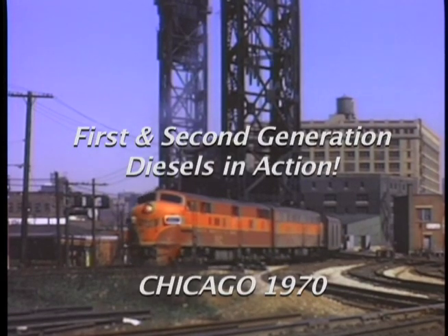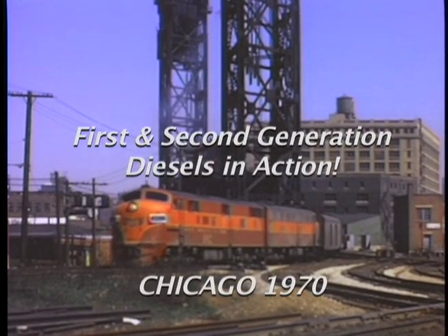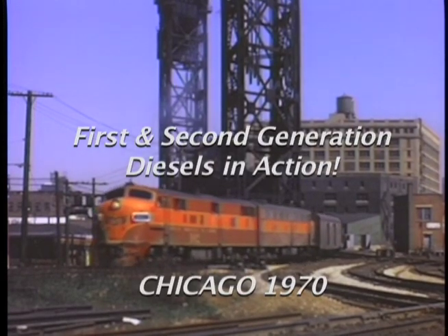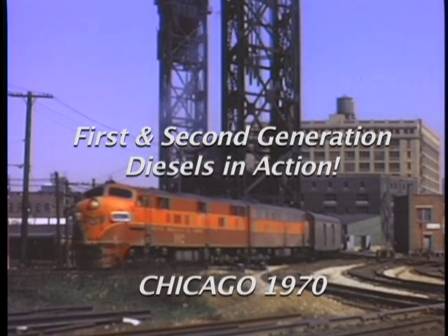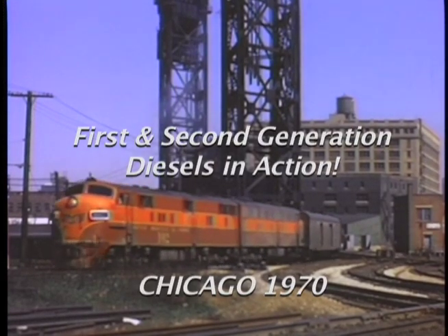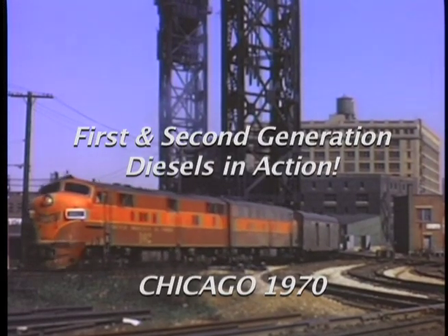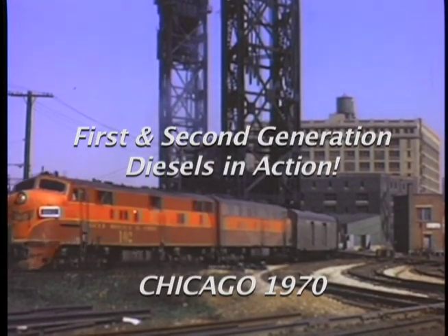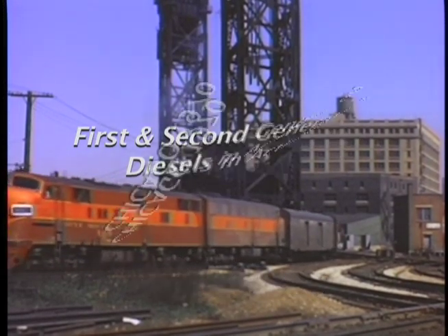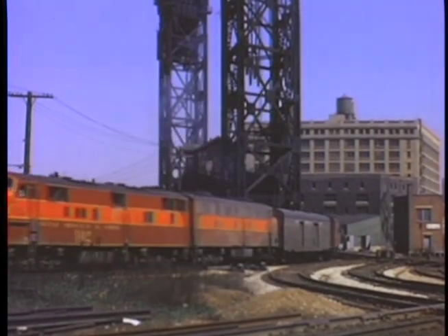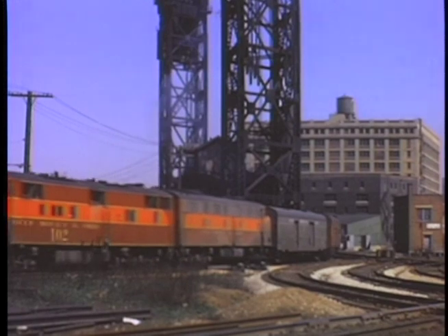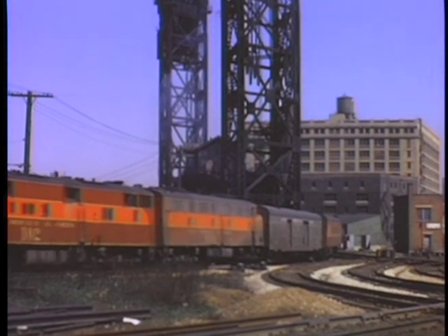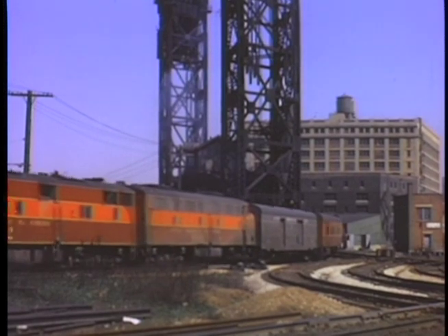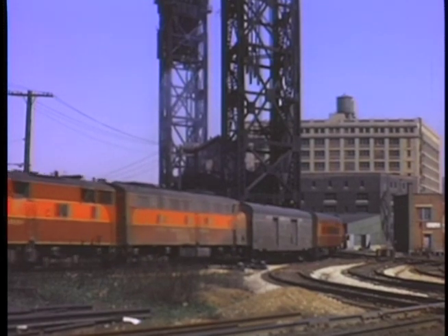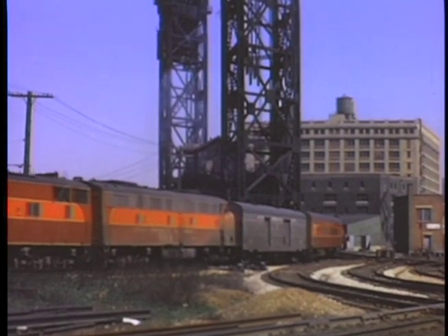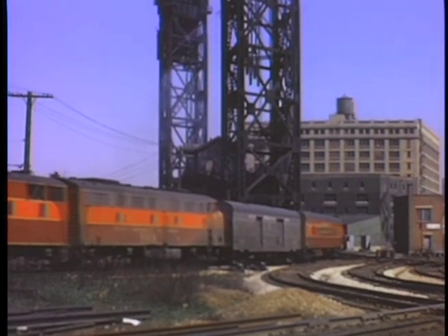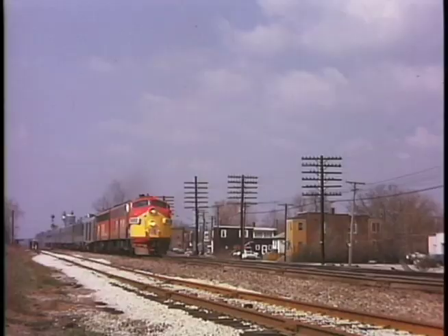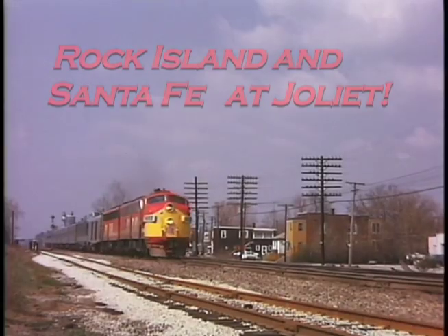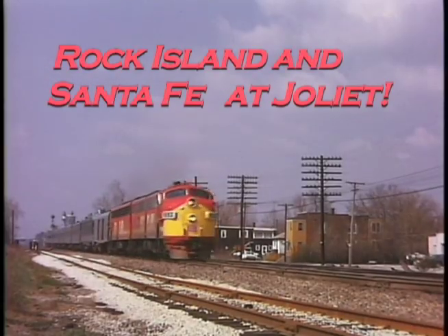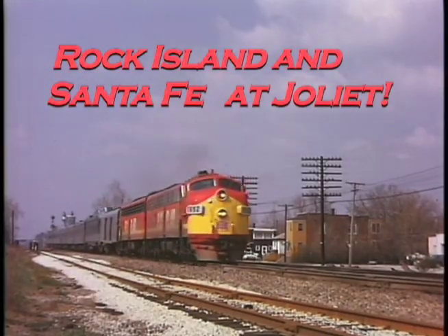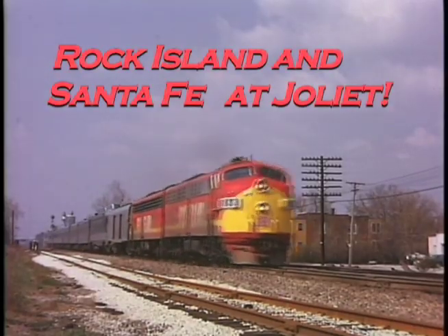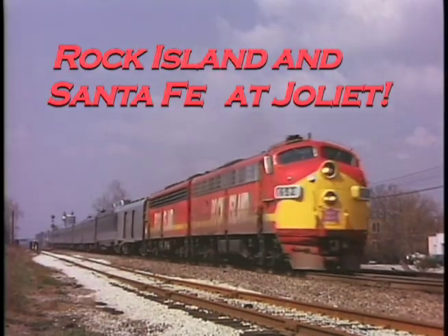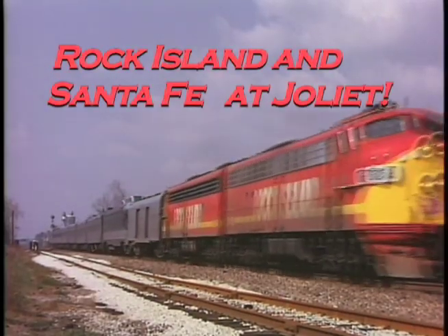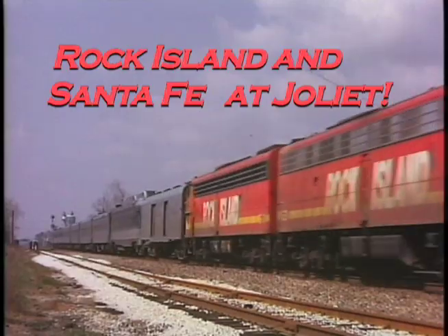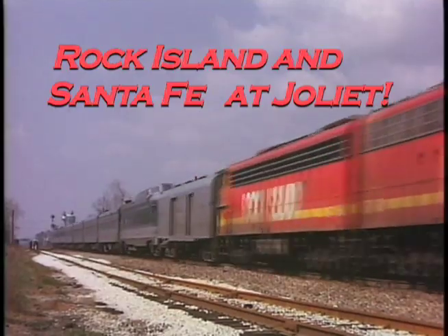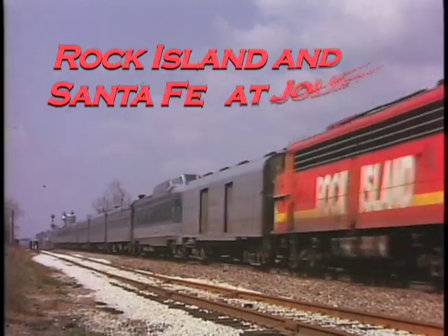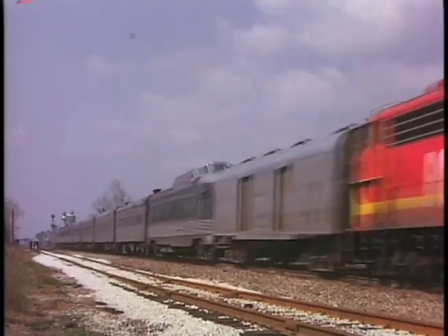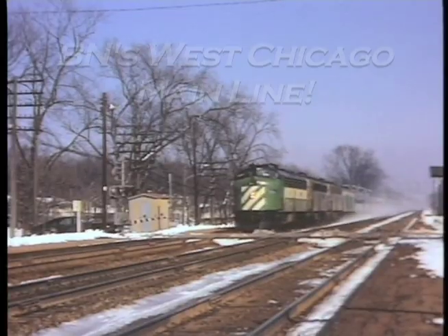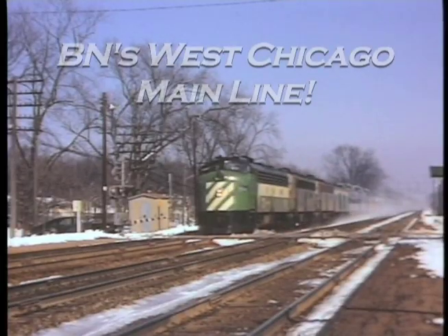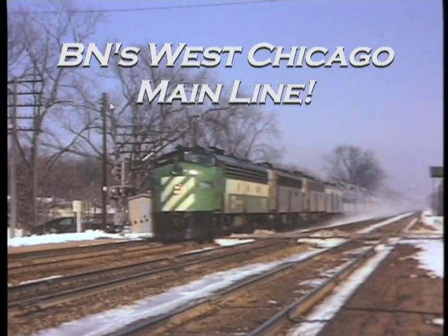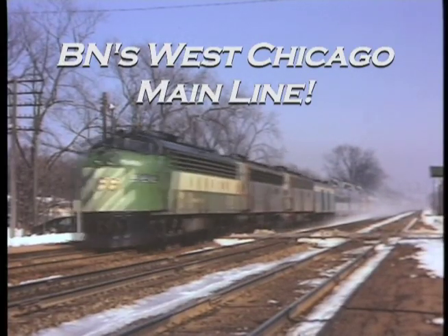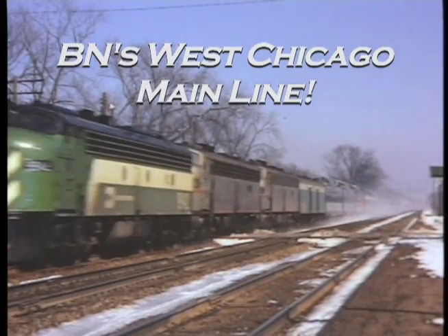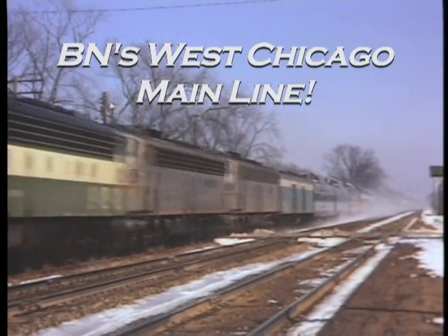In 1971, Amtrak emerged as the nation's passenger rail carrier, and the individuality of prior times was lost. More importantly, the new carrier elected to cut most trains from its system.